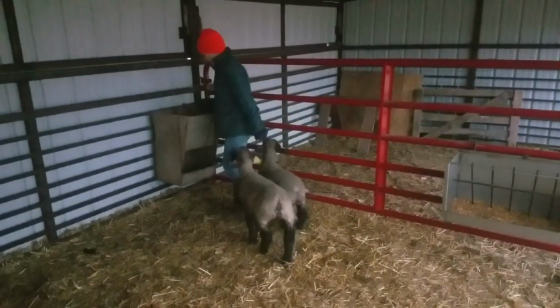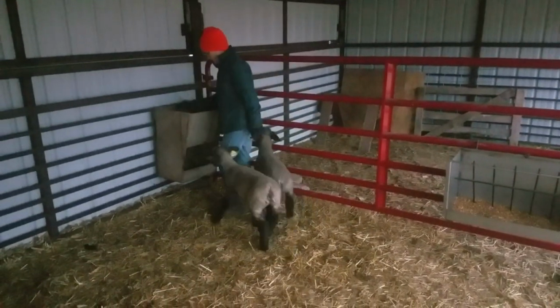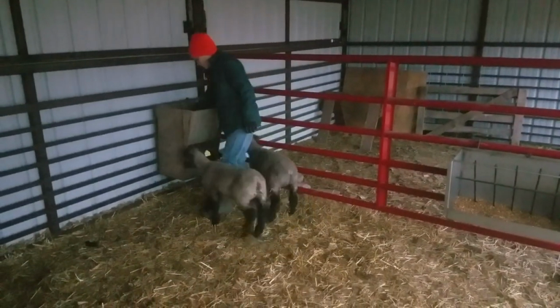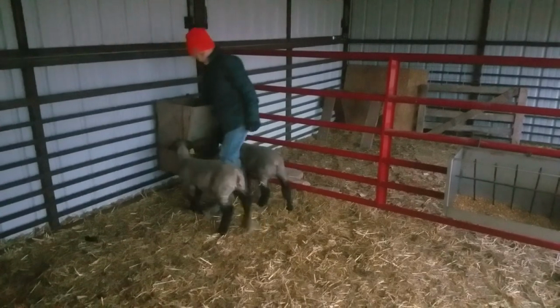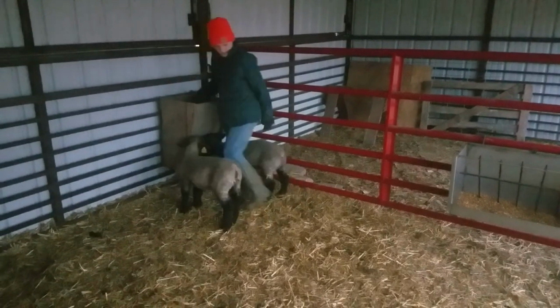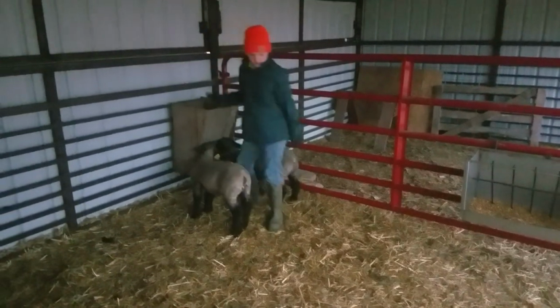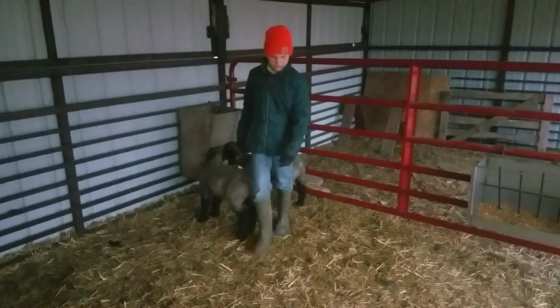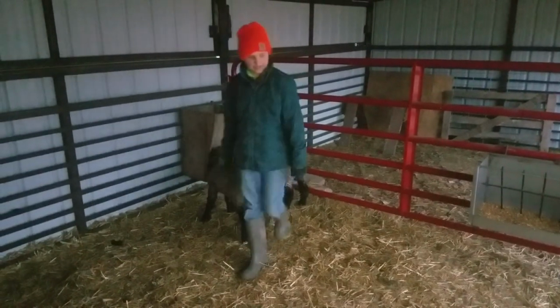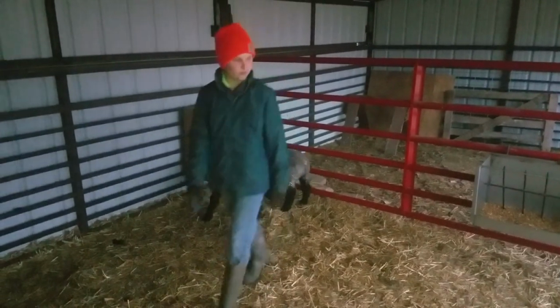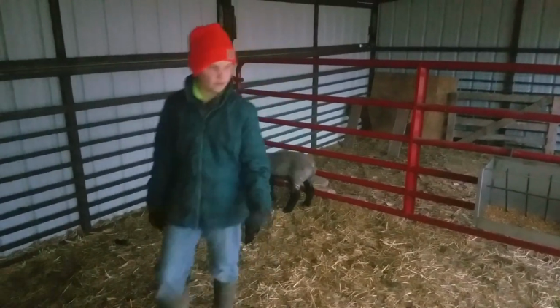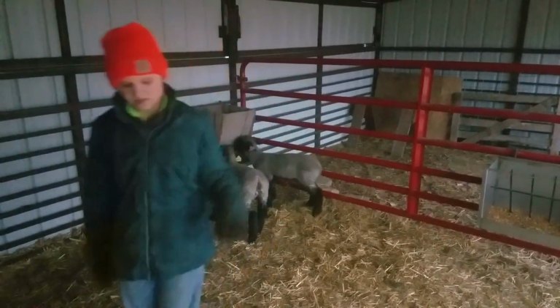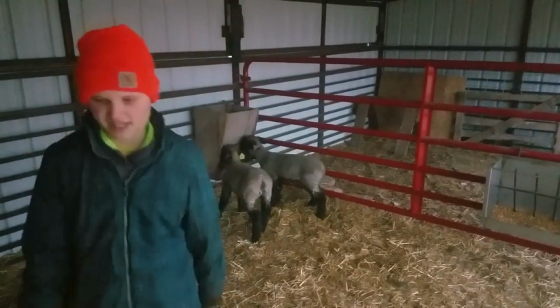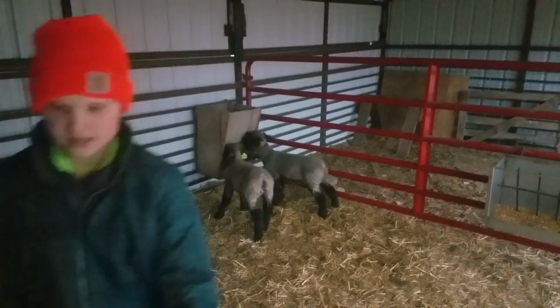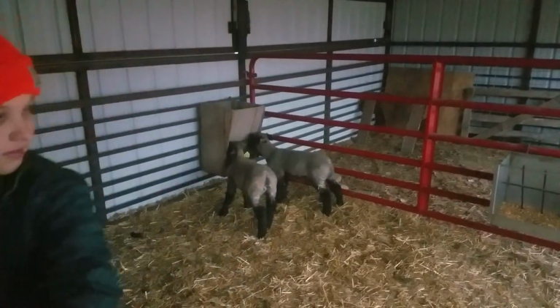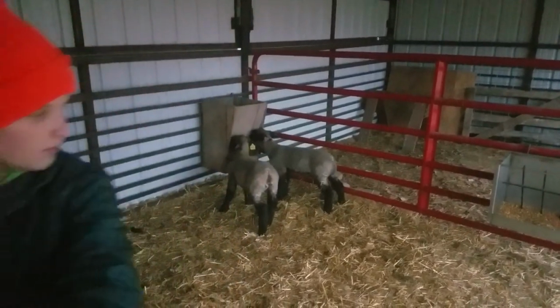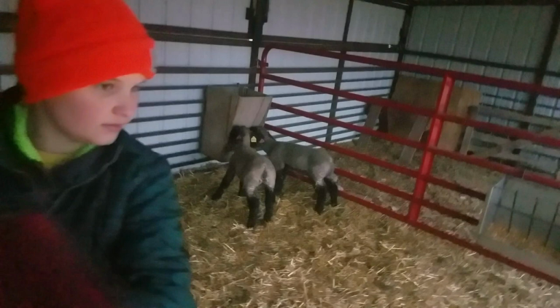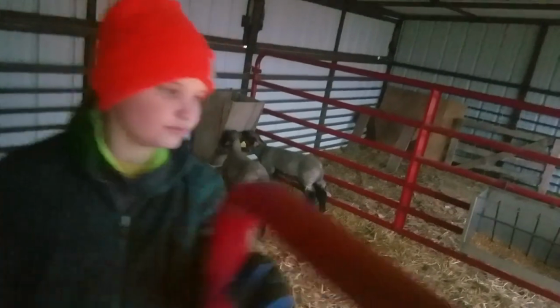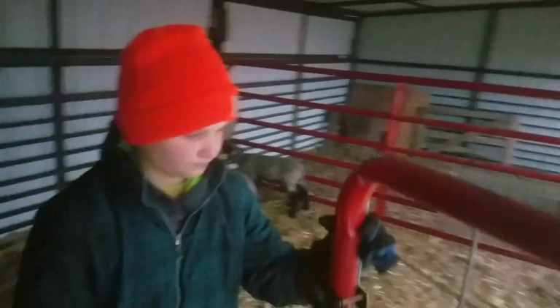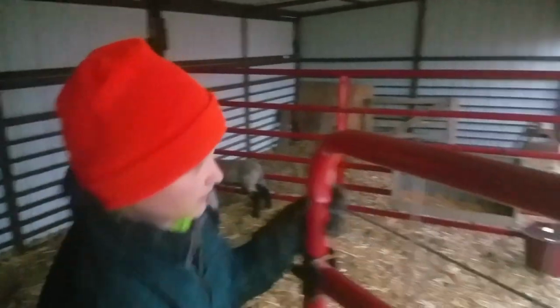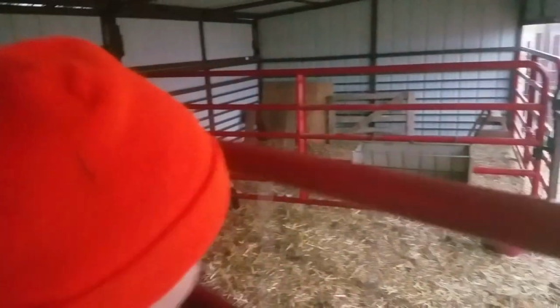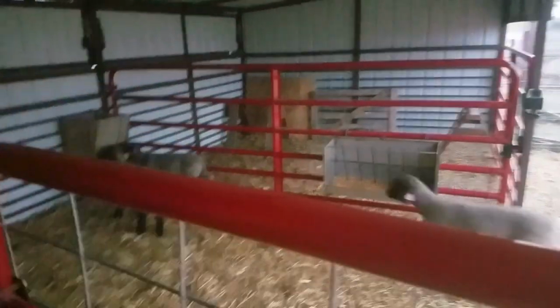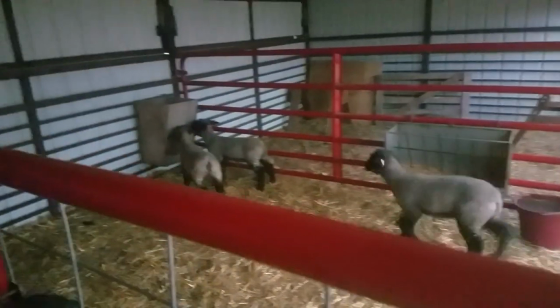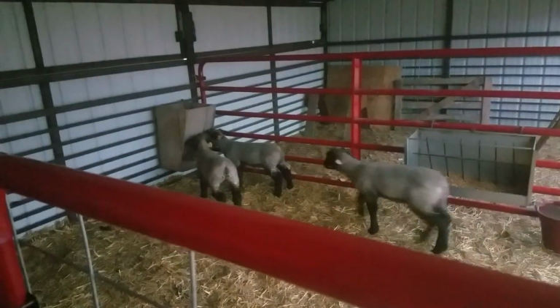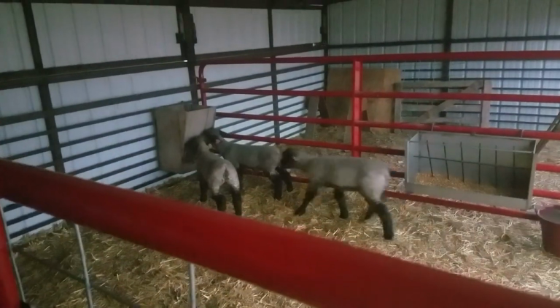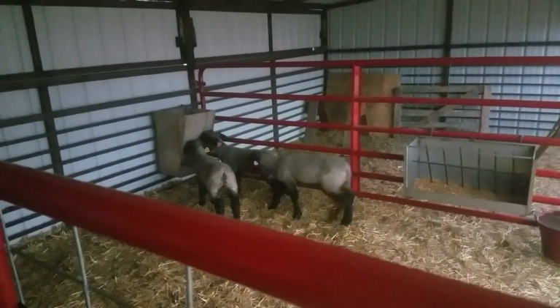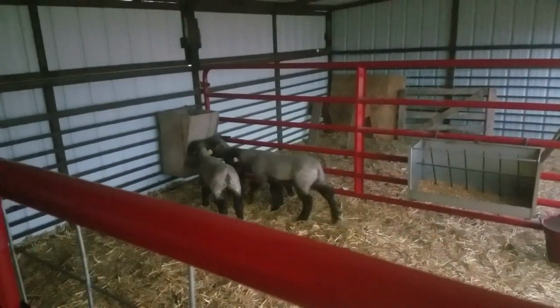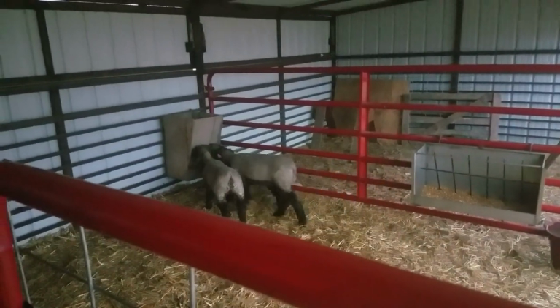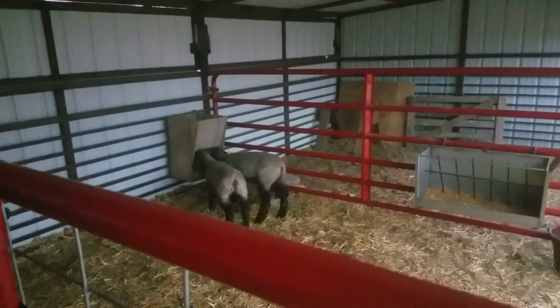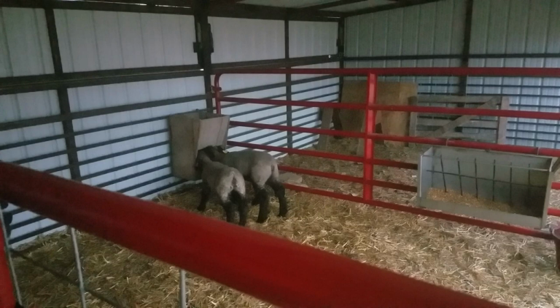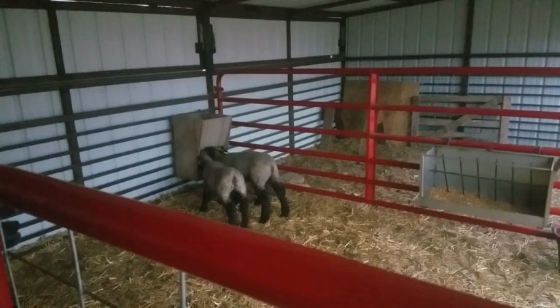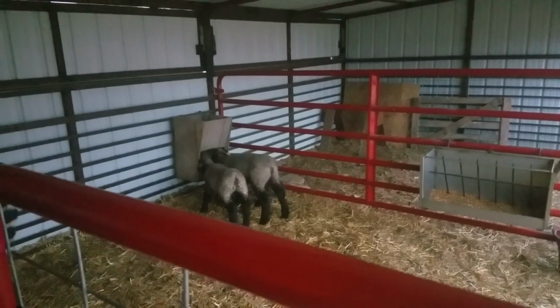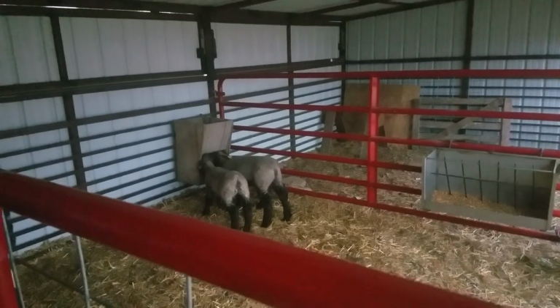It'll be a stampede once they realize — they're going to run there as fast as they can. Is that what usually happens? See? They just push right into each other.